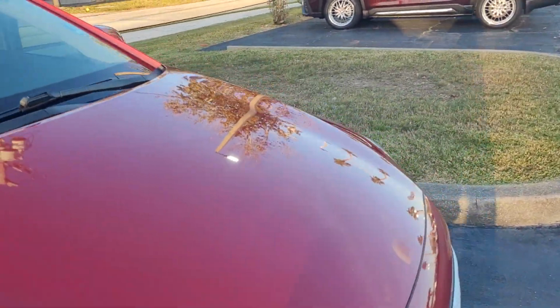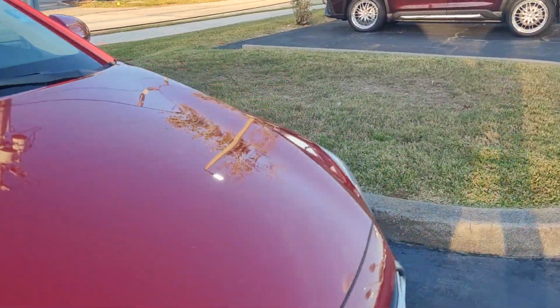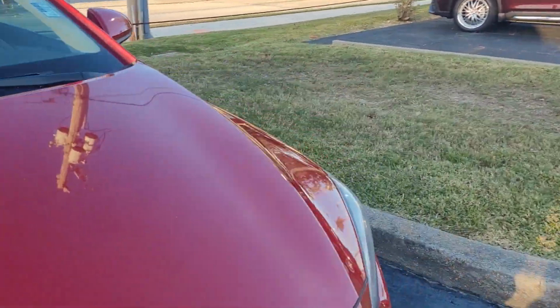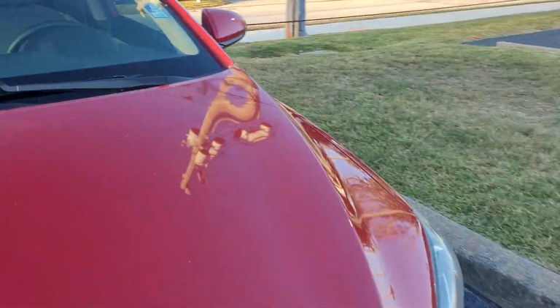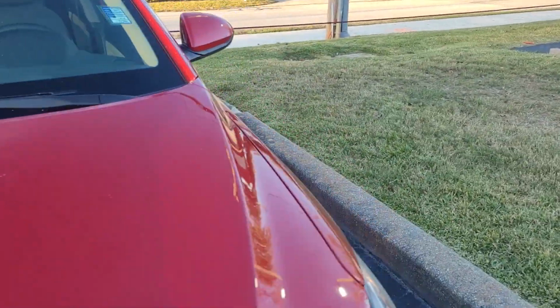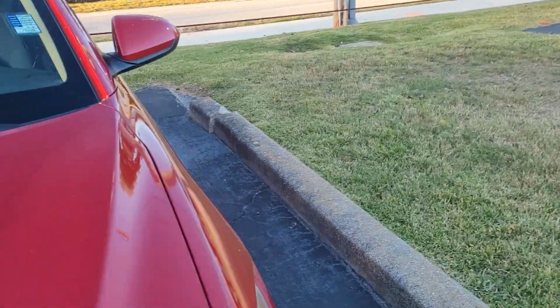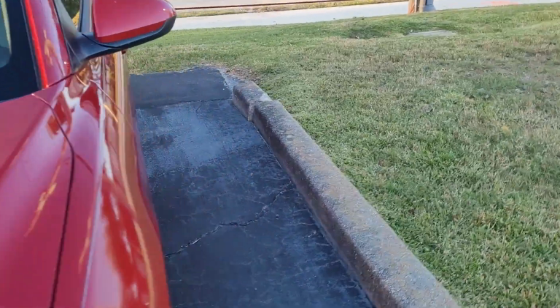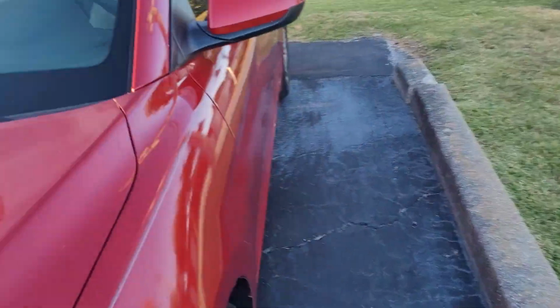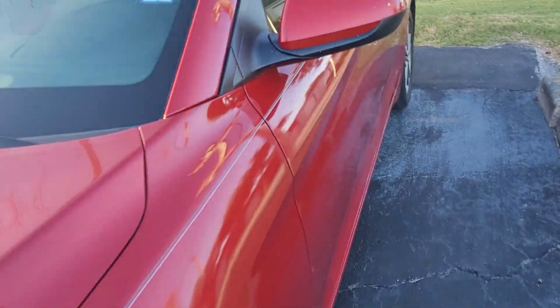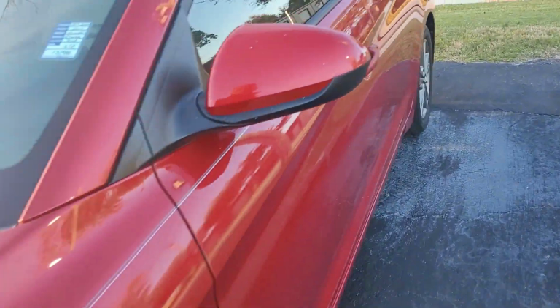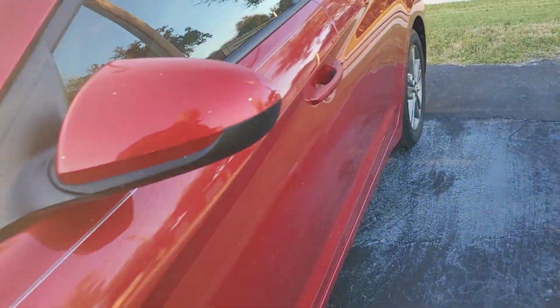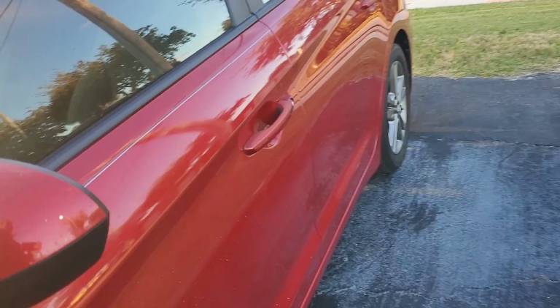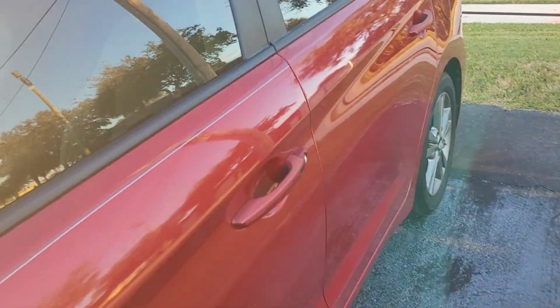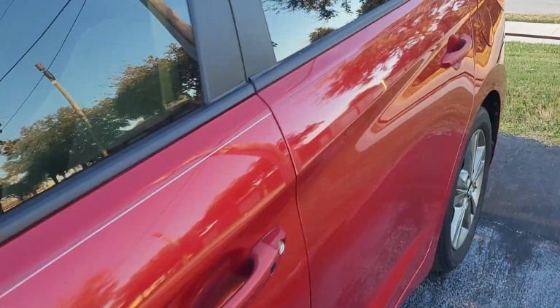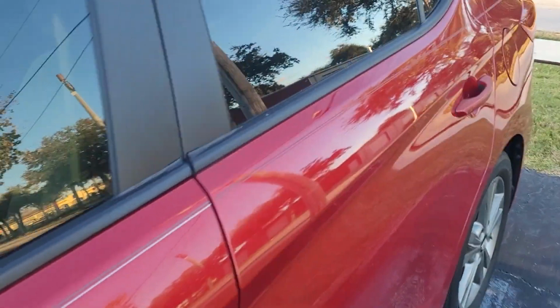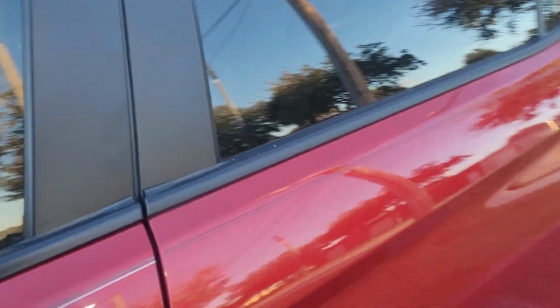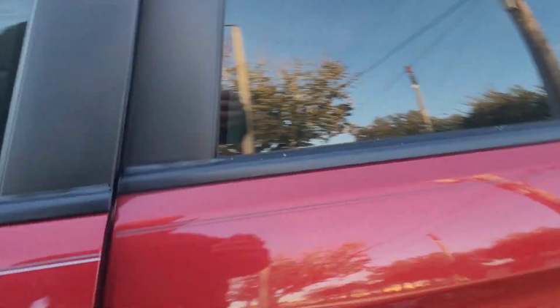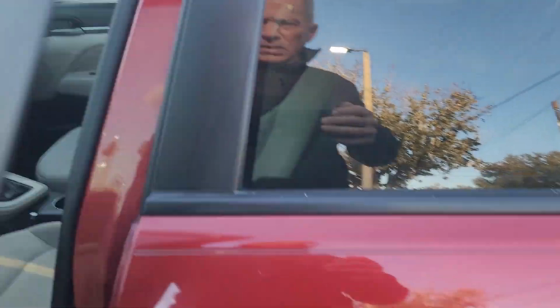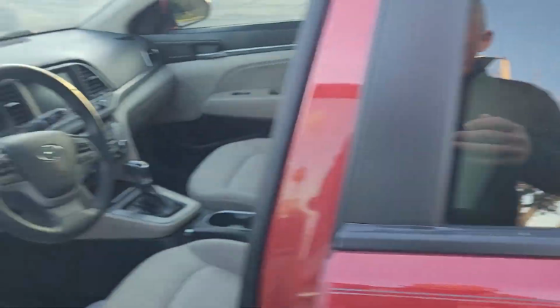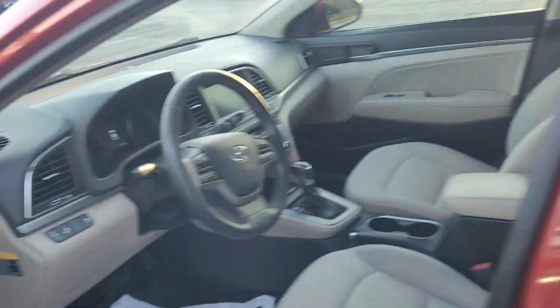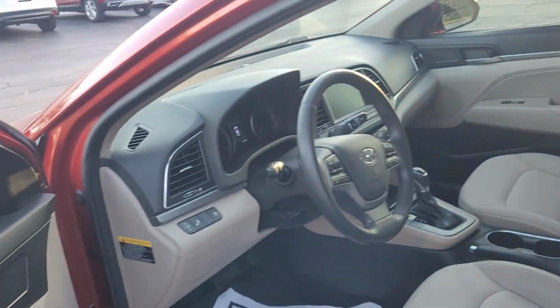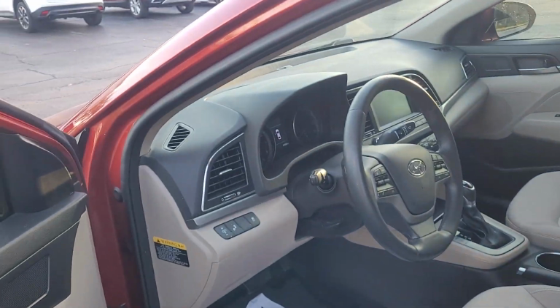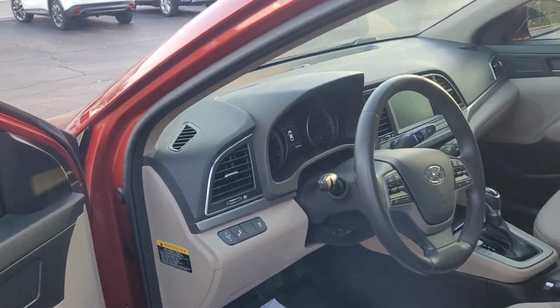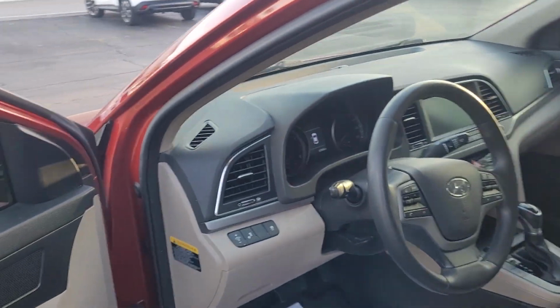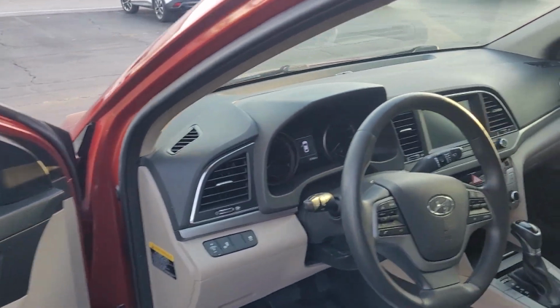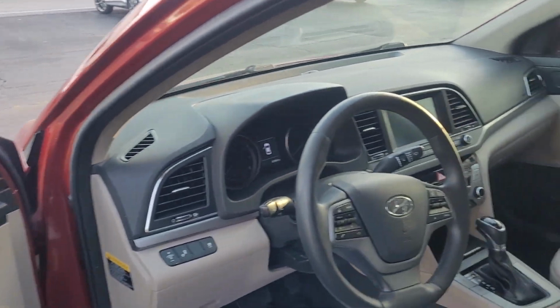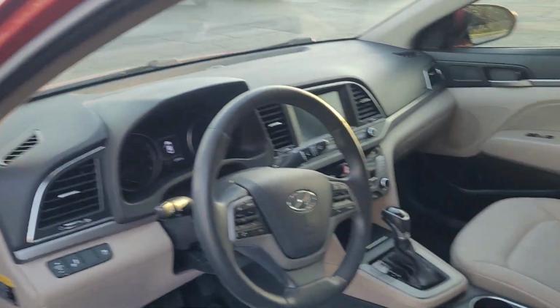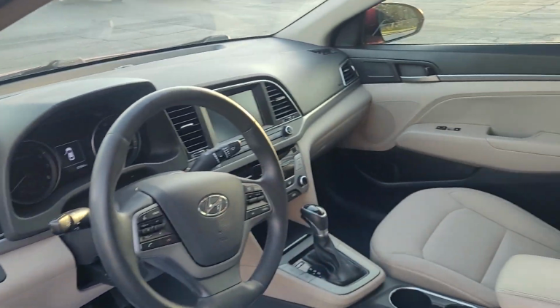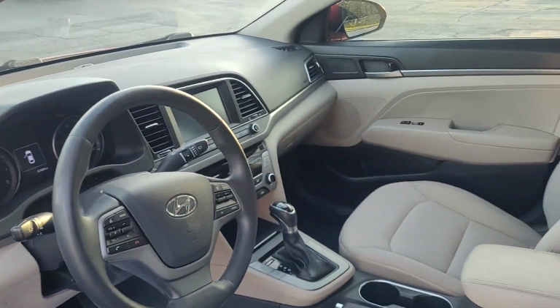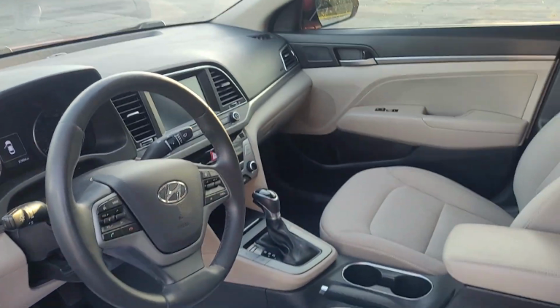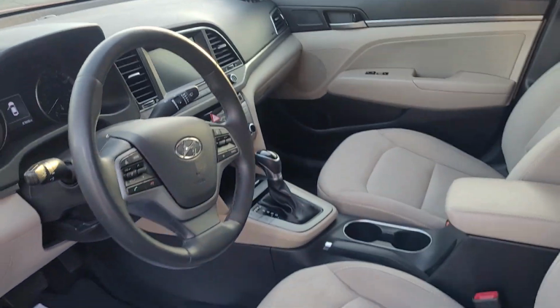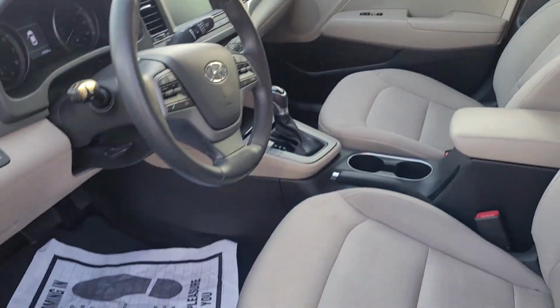Let's take a look at the inside. A nice sporty look to it.